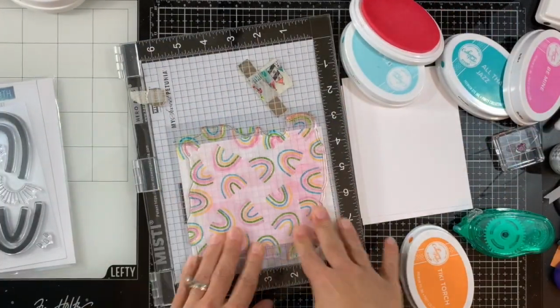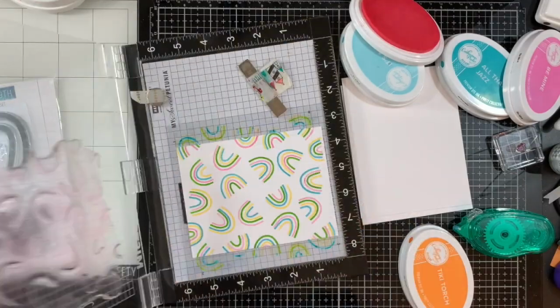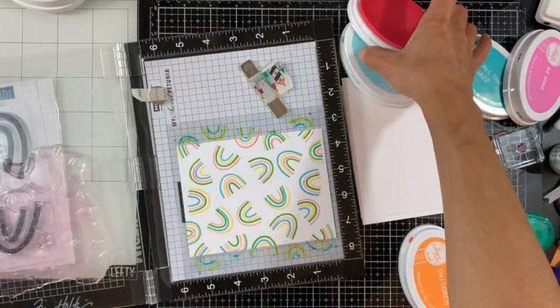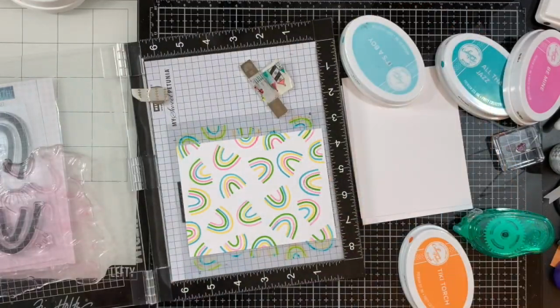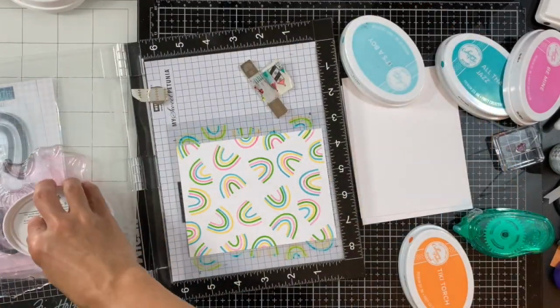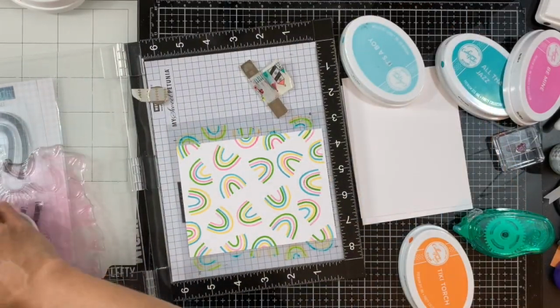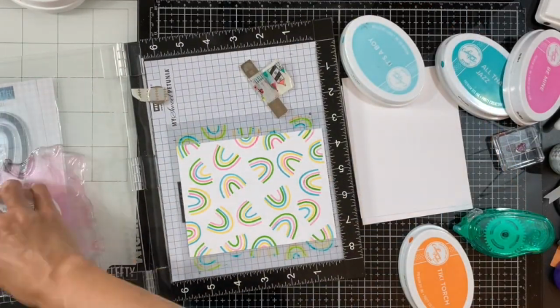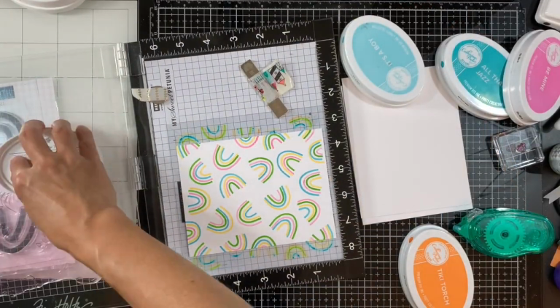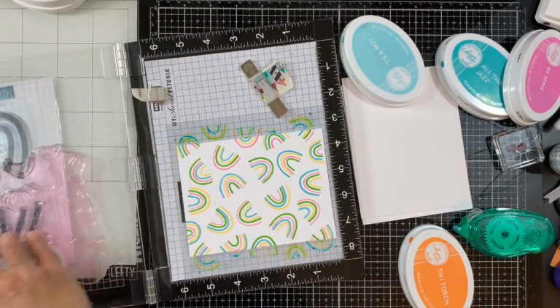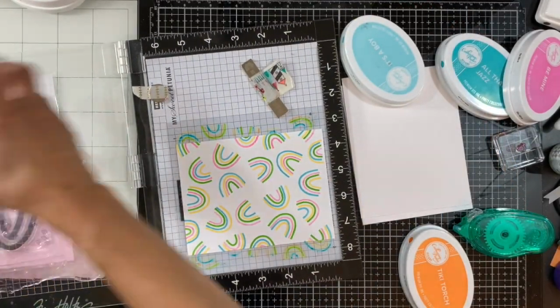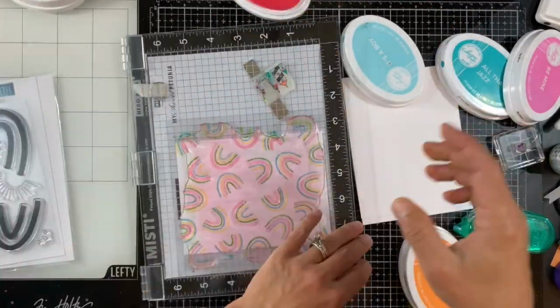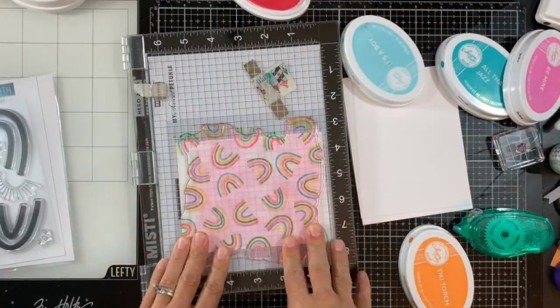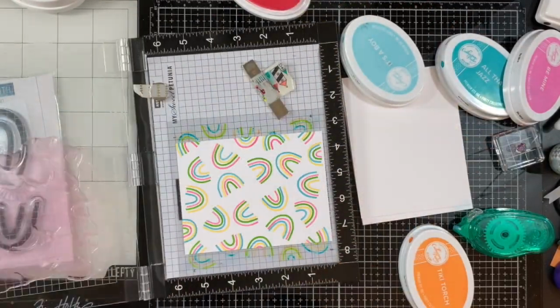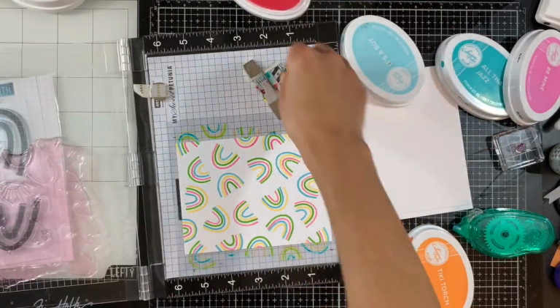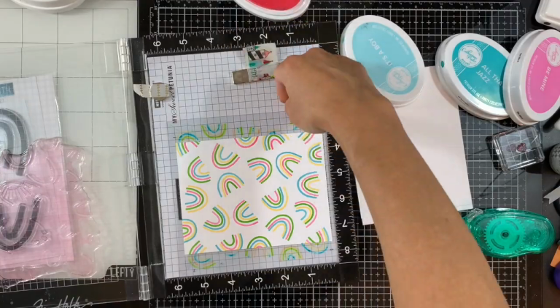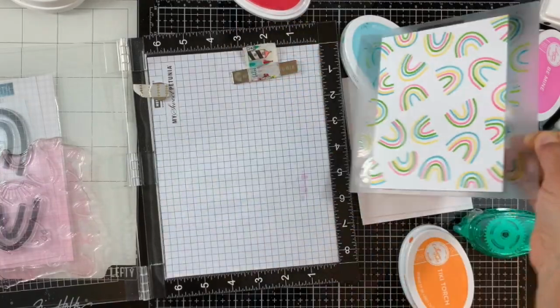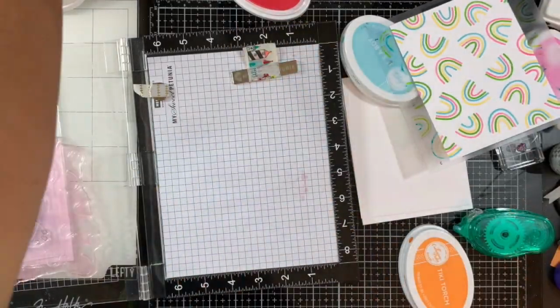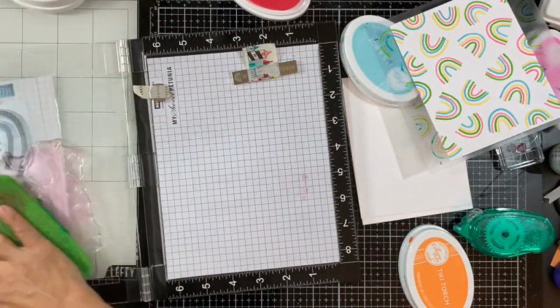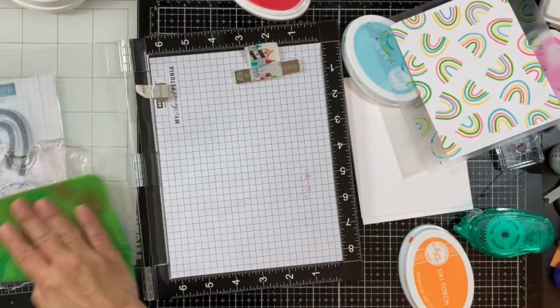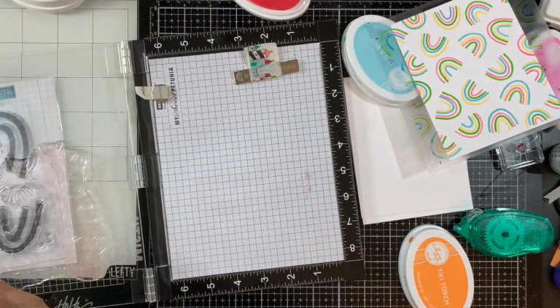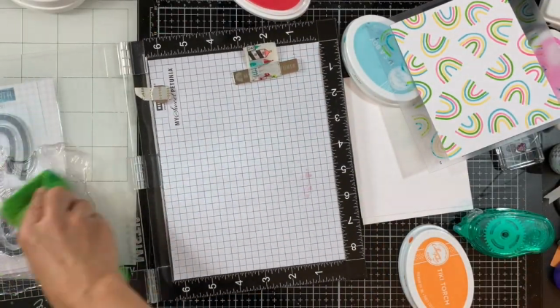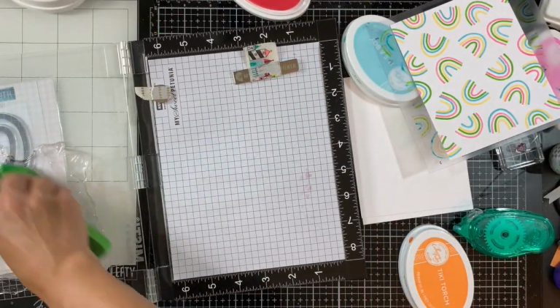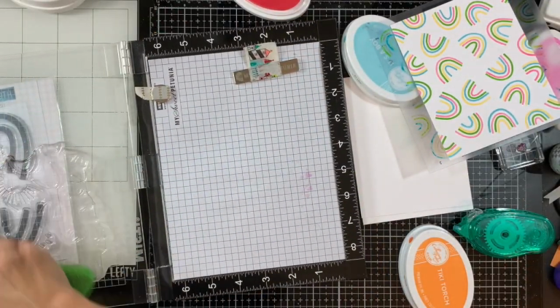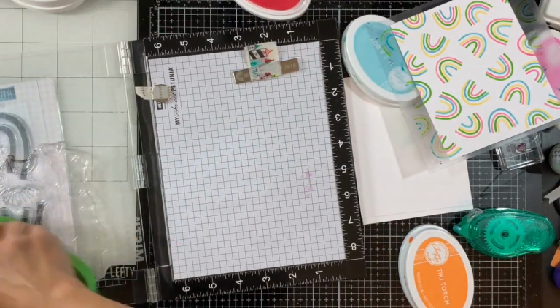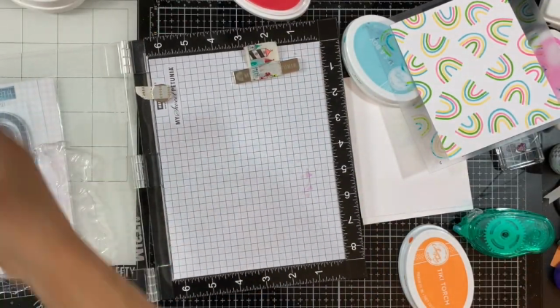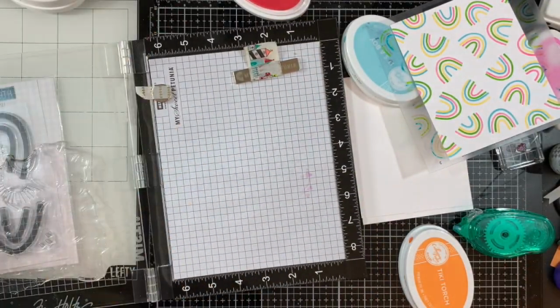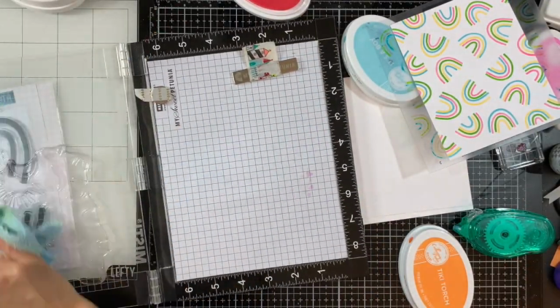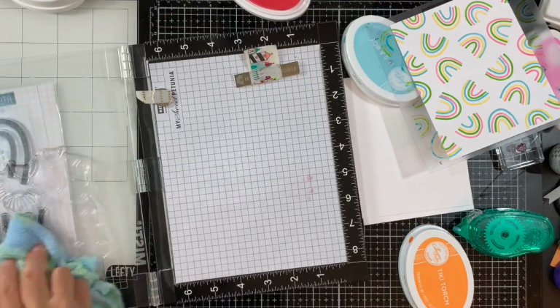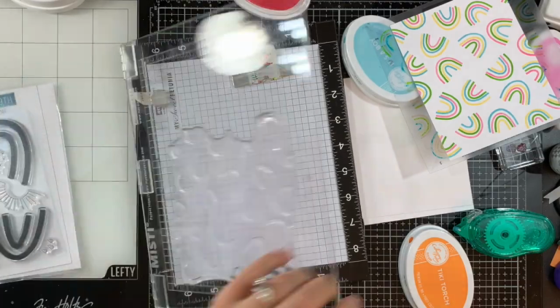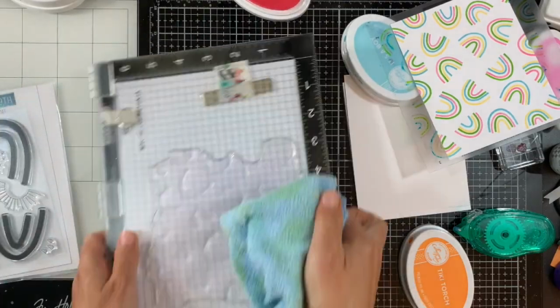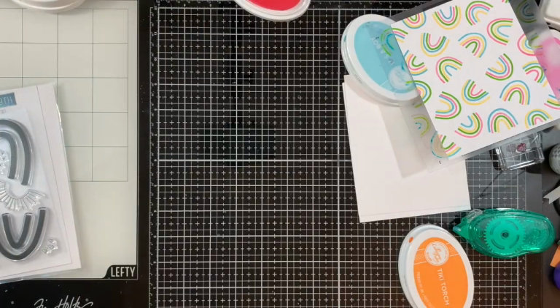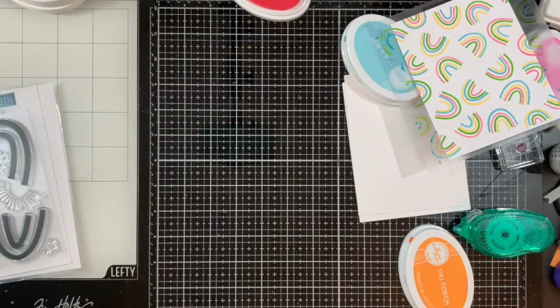For the fourth layer I'm doing Be Mine, stamping twice to have nice coverage. Now we're done with that — I'm cleaning my stamp and putting my MISTI aside.